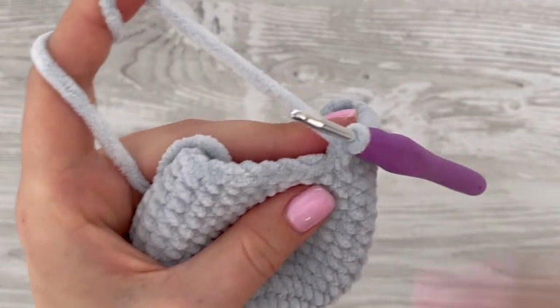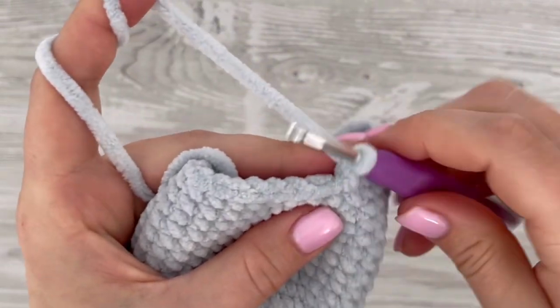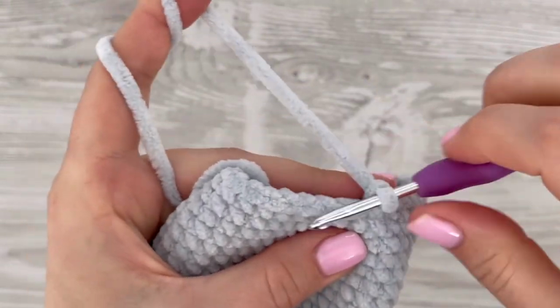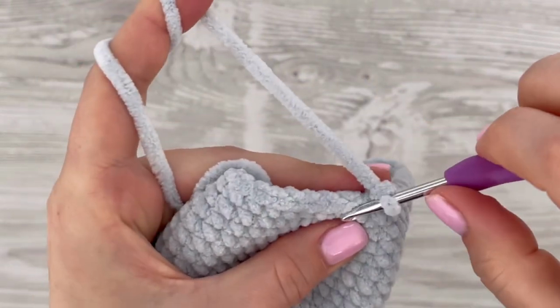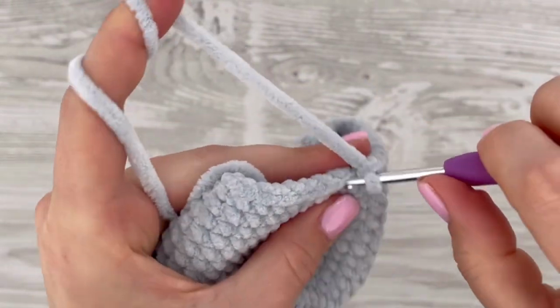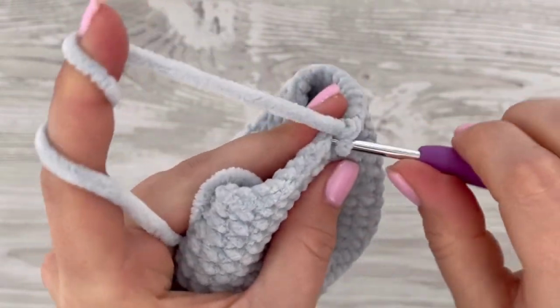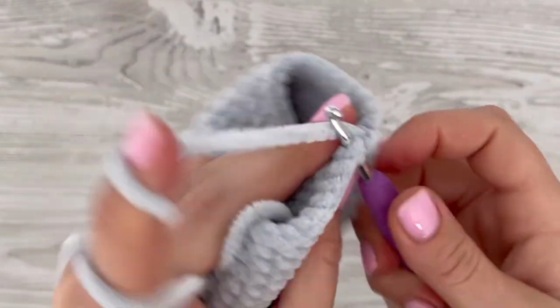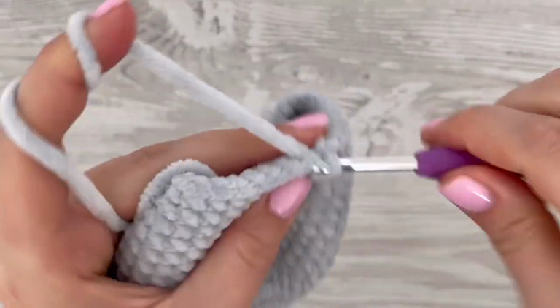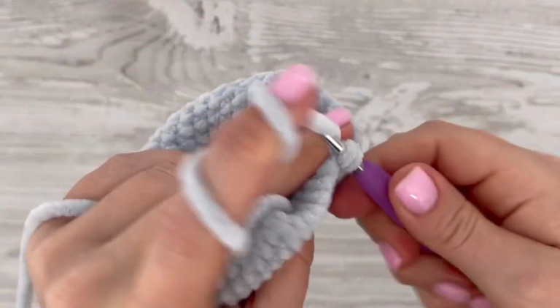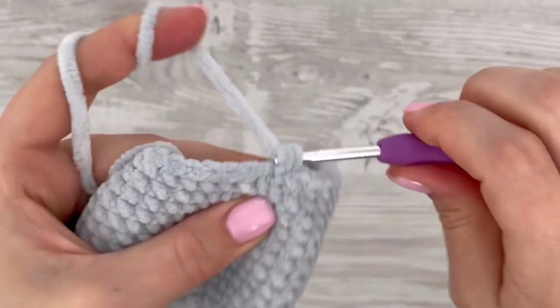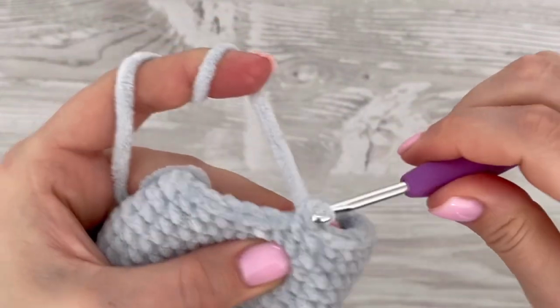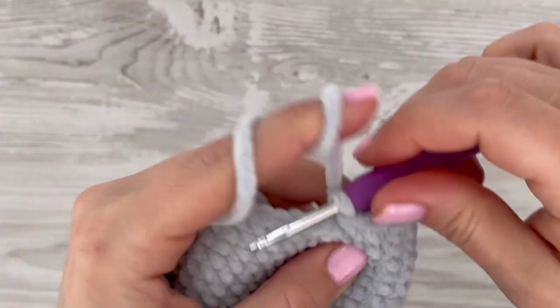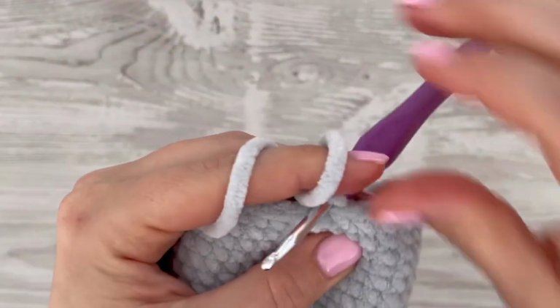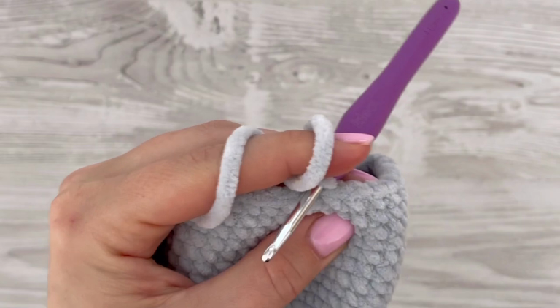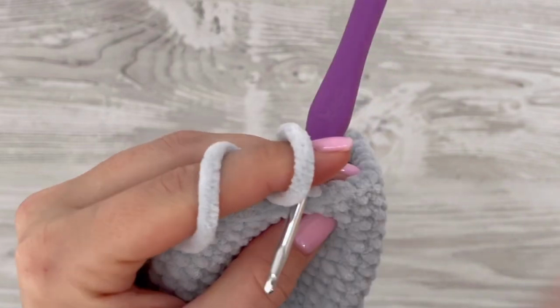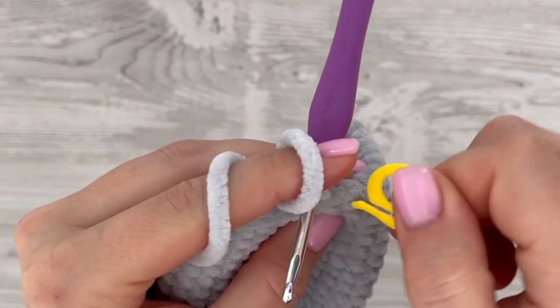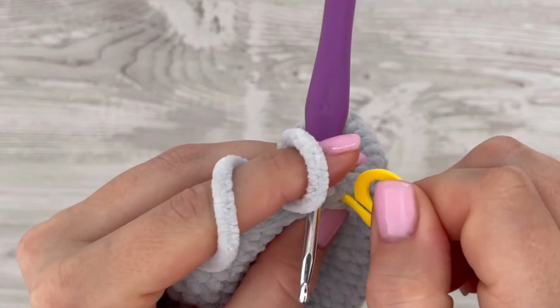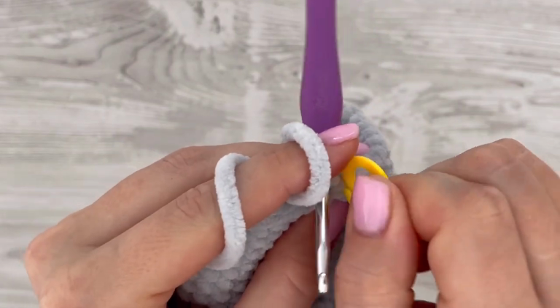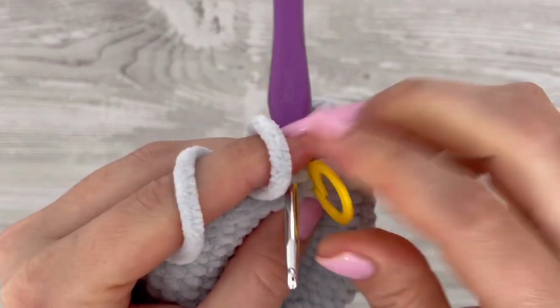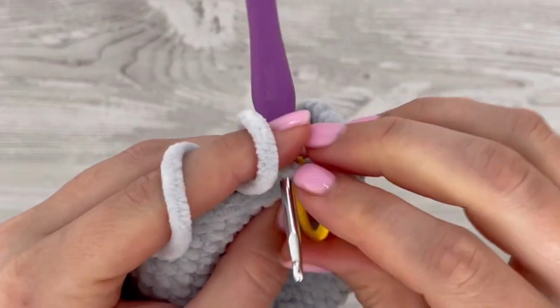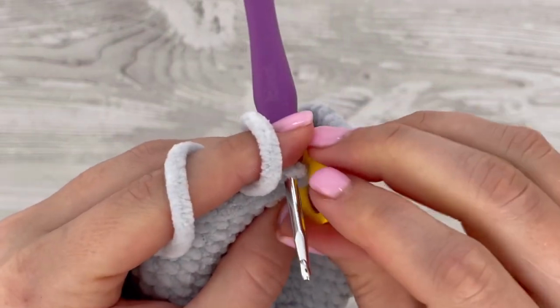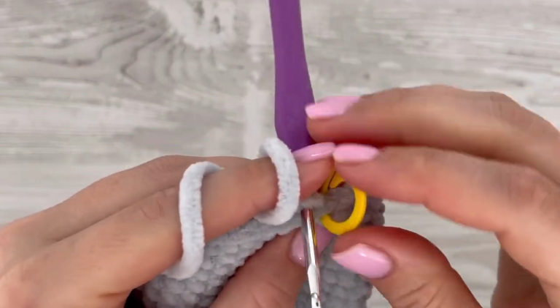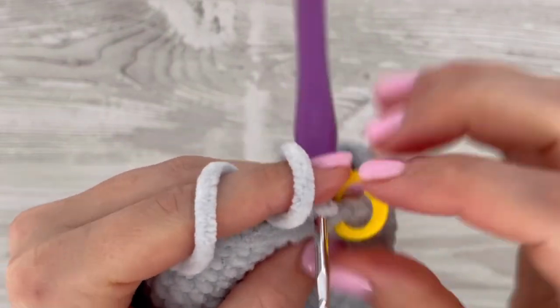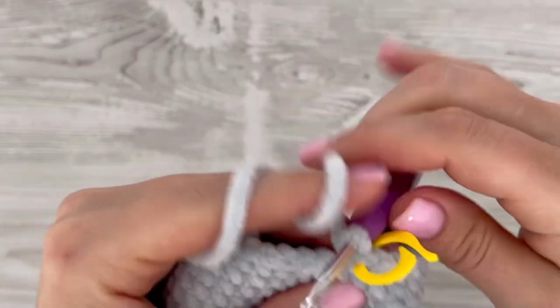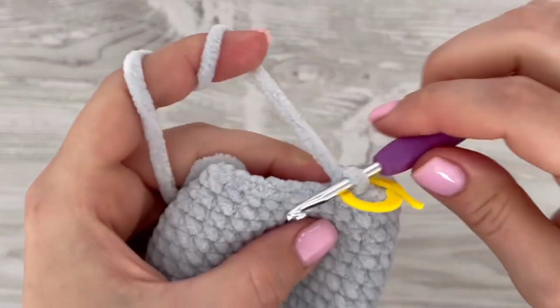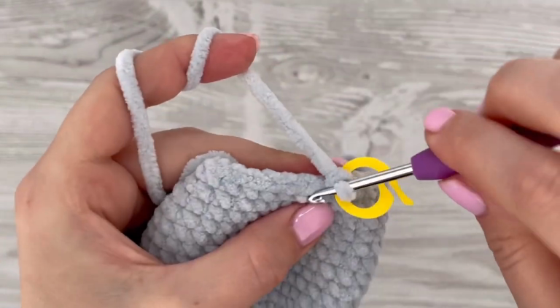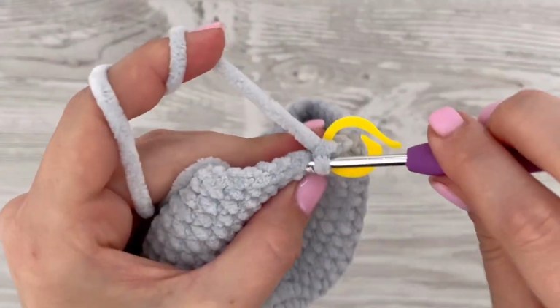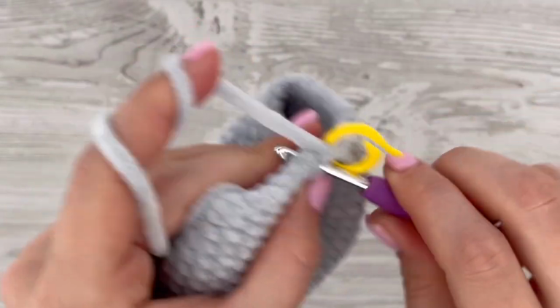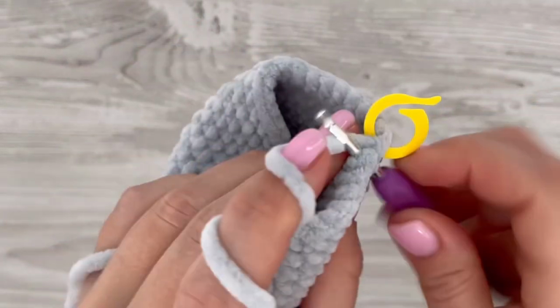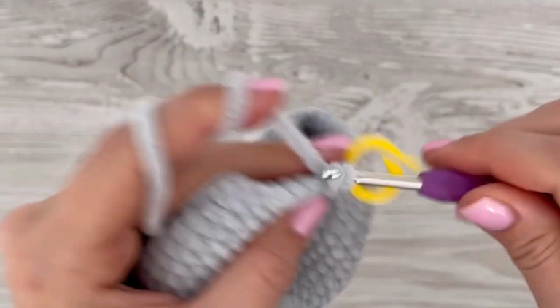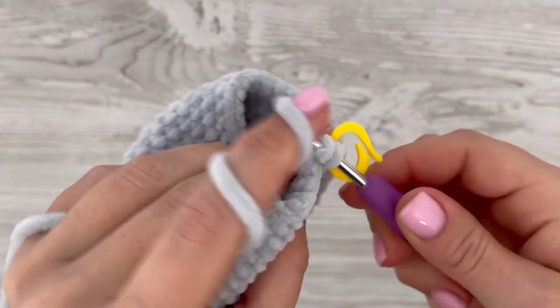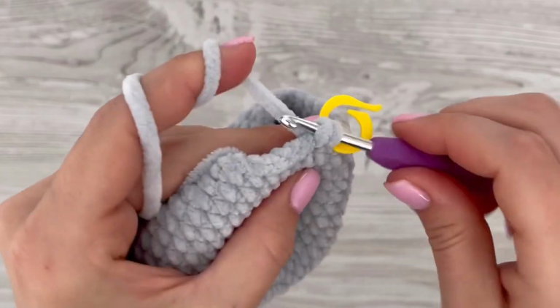In the next round, make just one single crochet in each stitch all the way around. At the end of the round you should have 34 stitches.